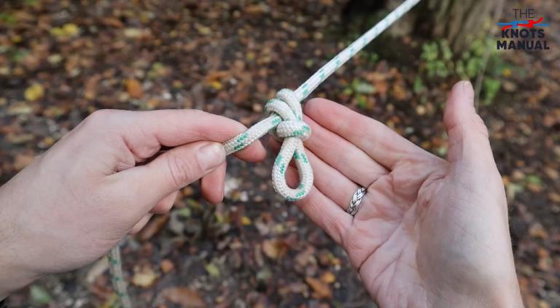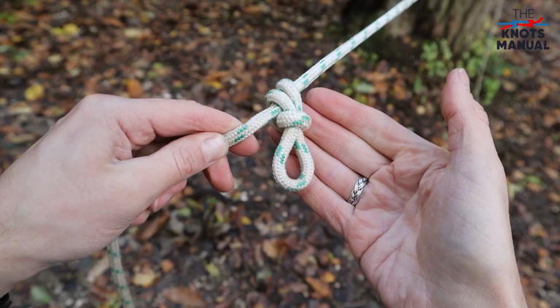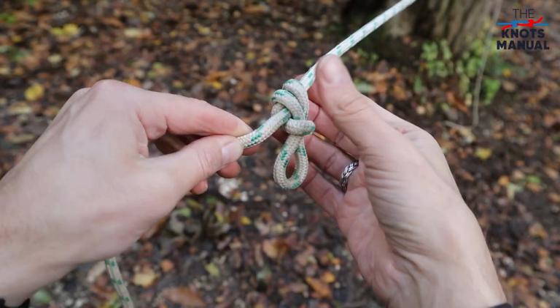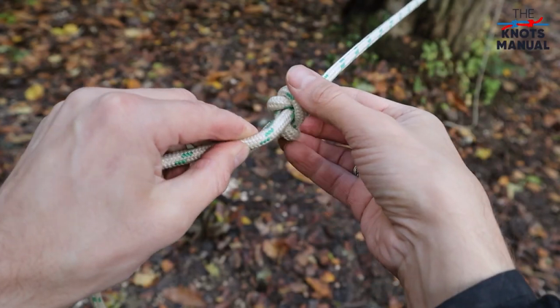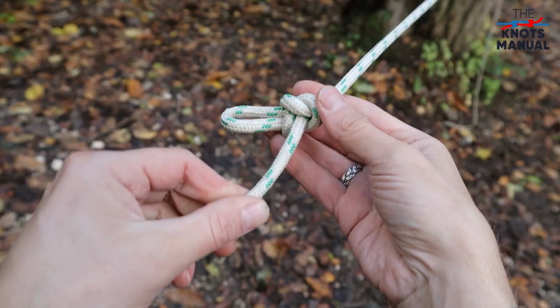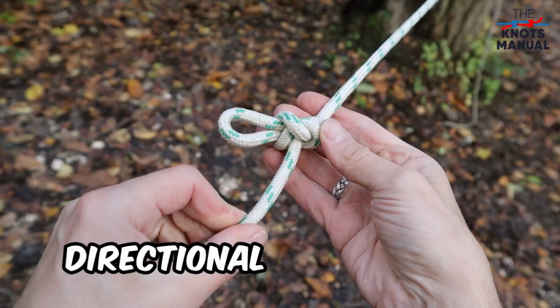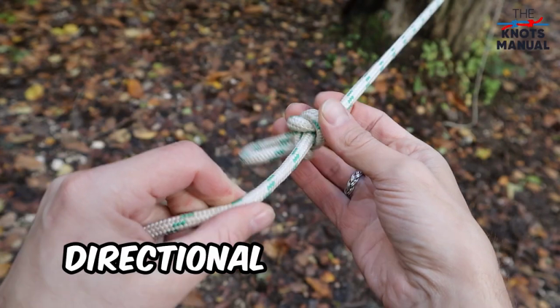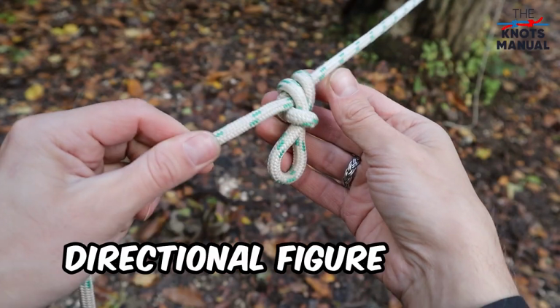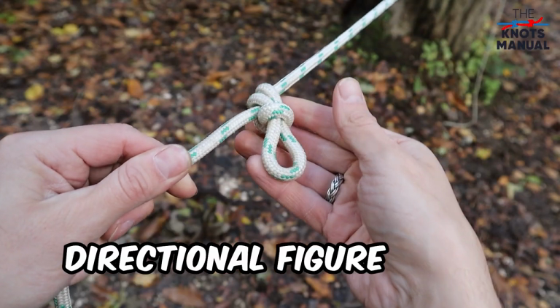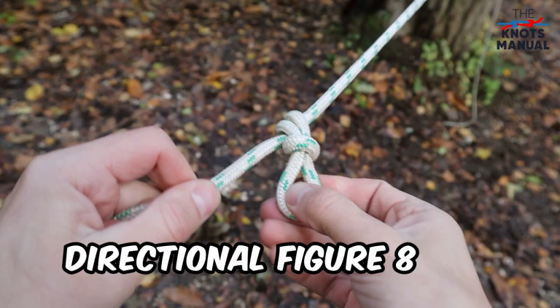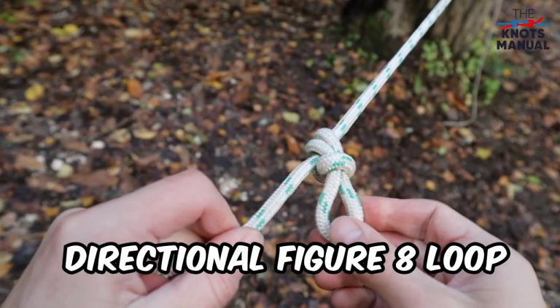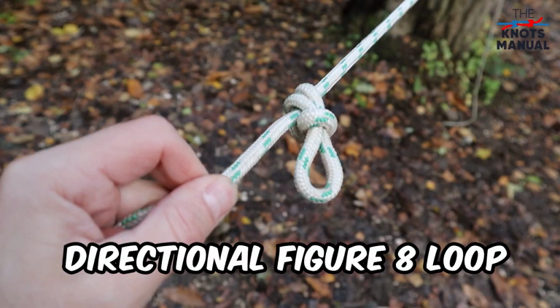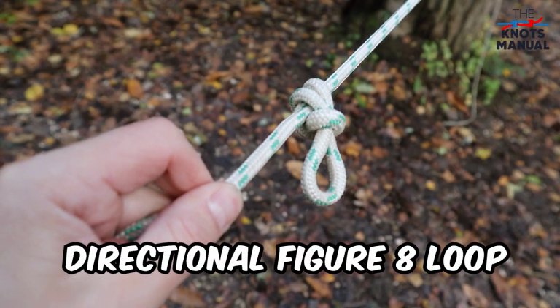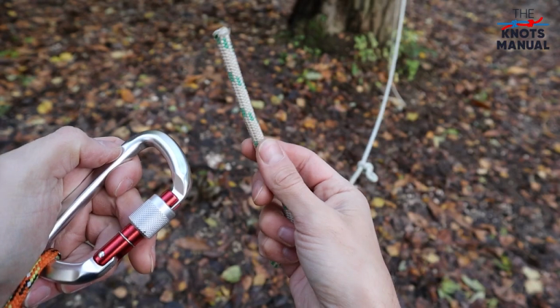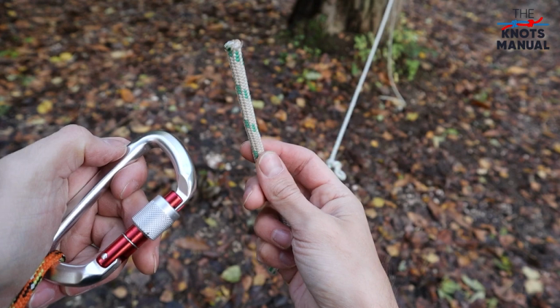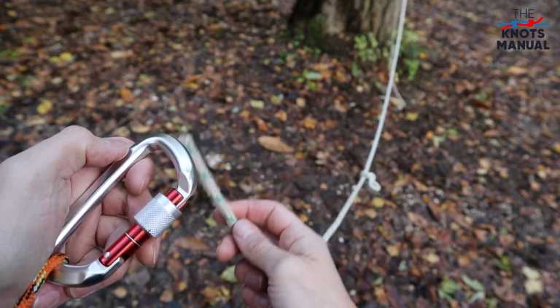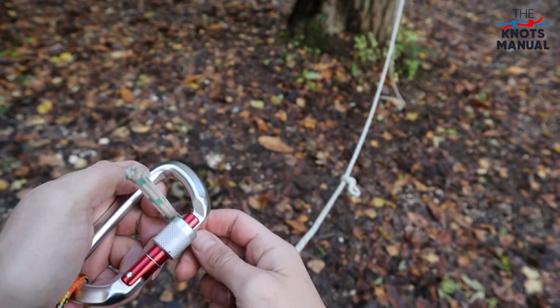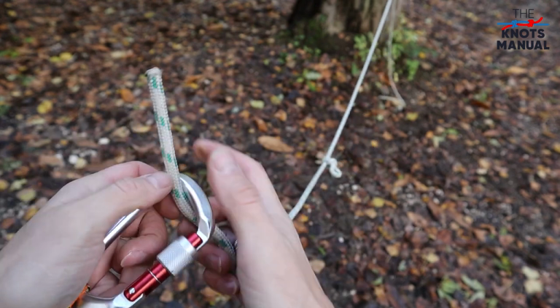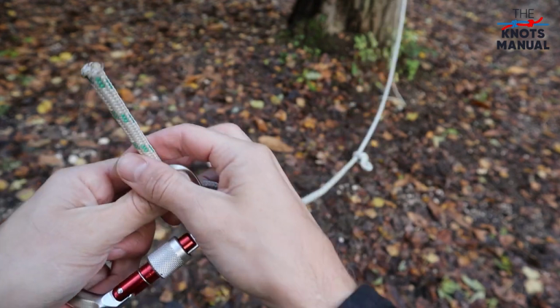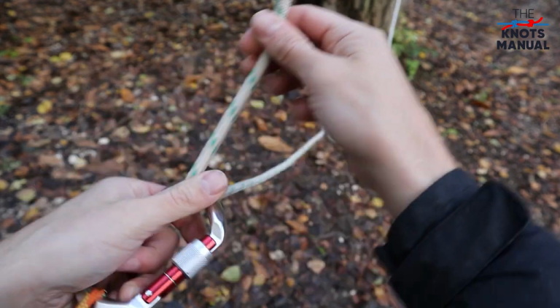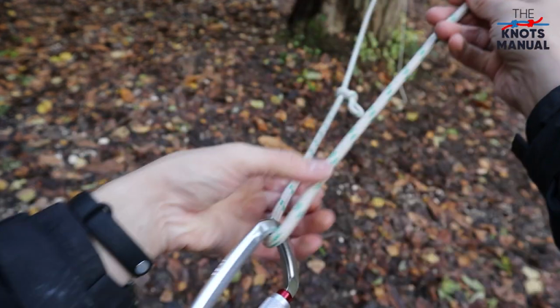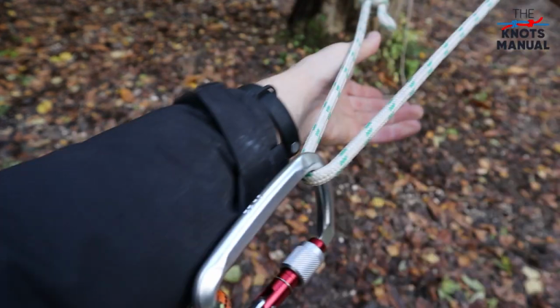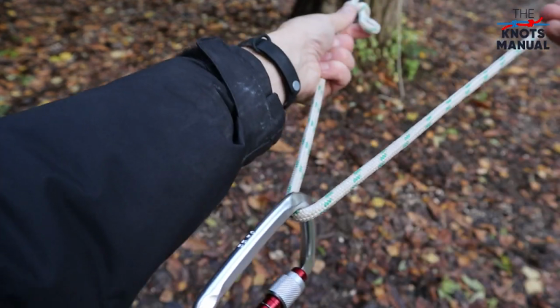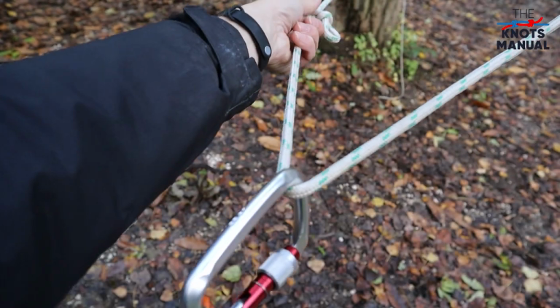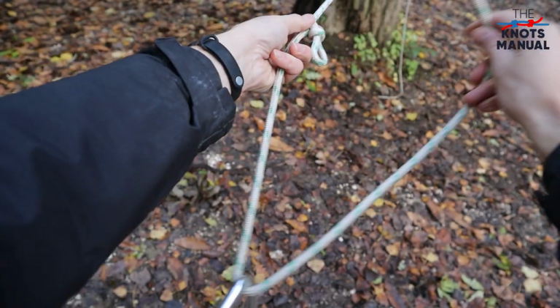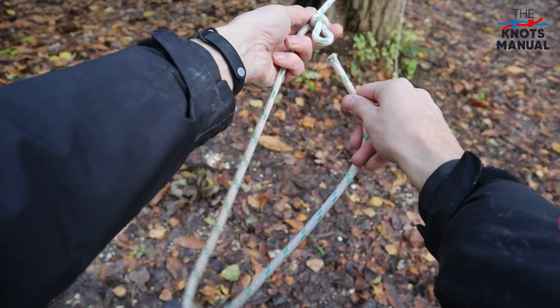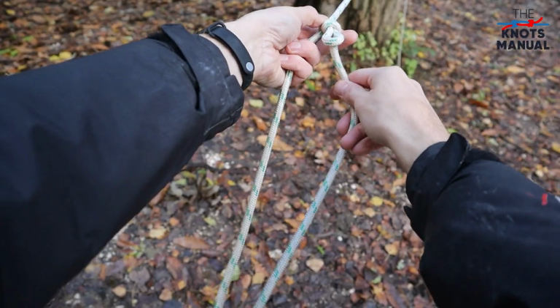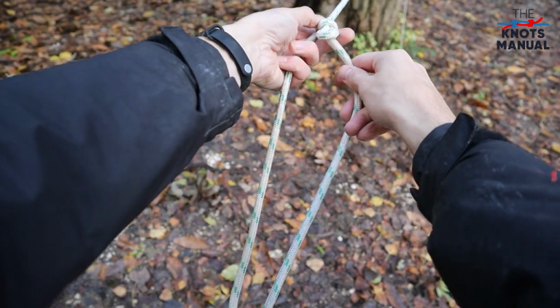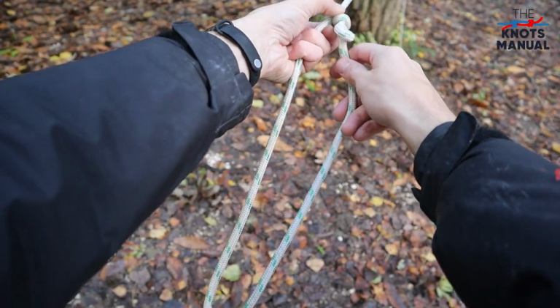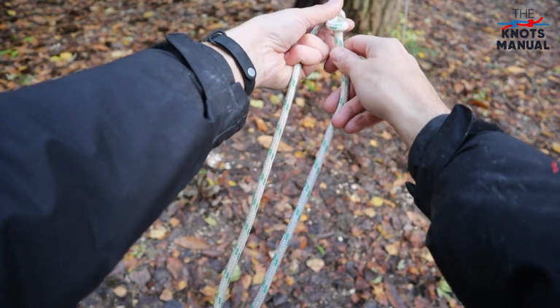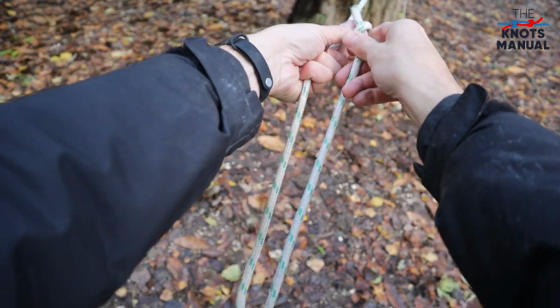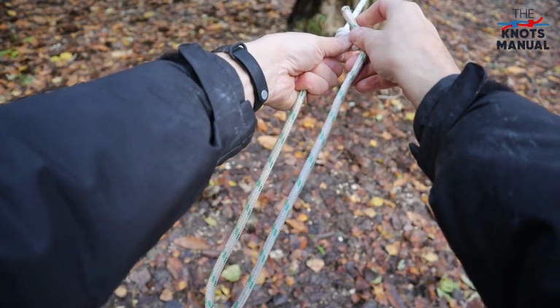In the end, you should end up with a directional figure-of-eight loop. Then take the end of the rope and go through the support, and through the loop that you just created.